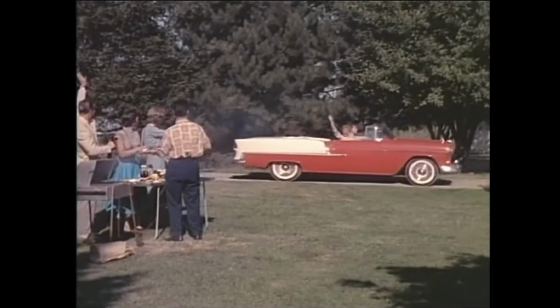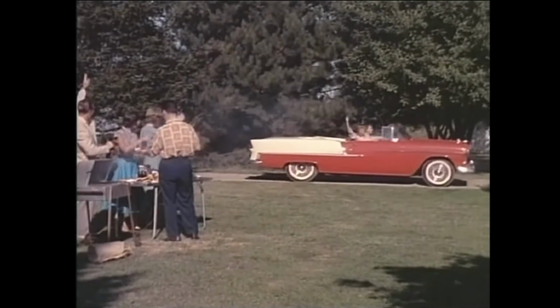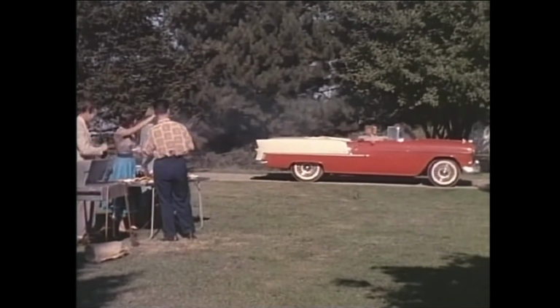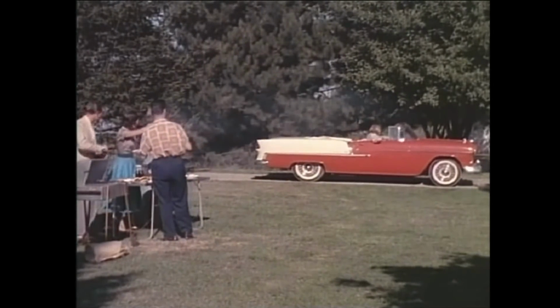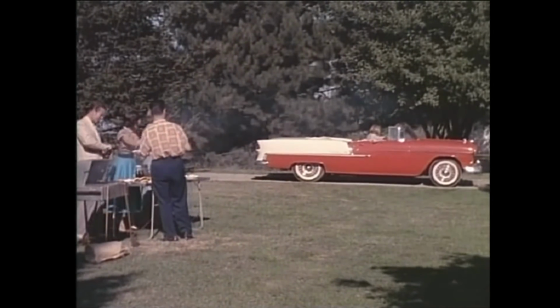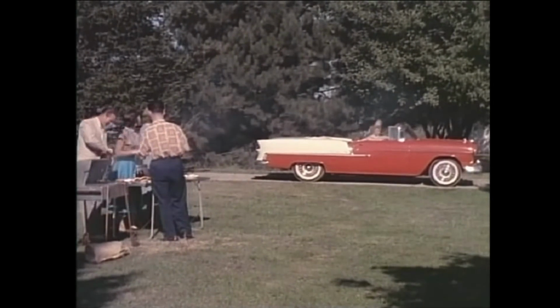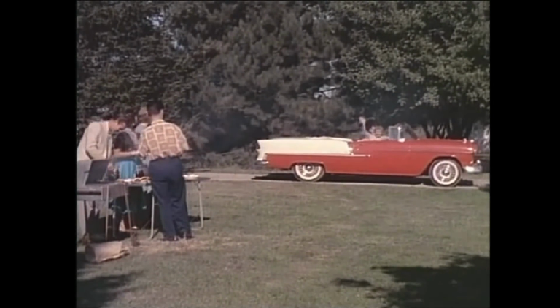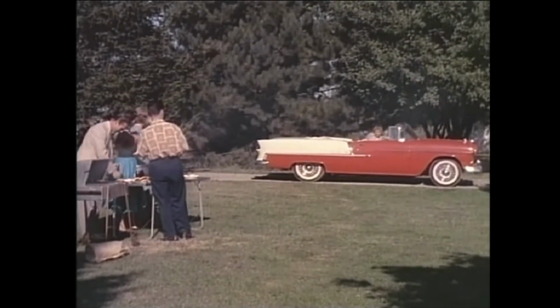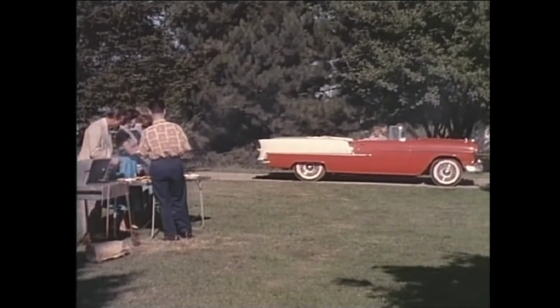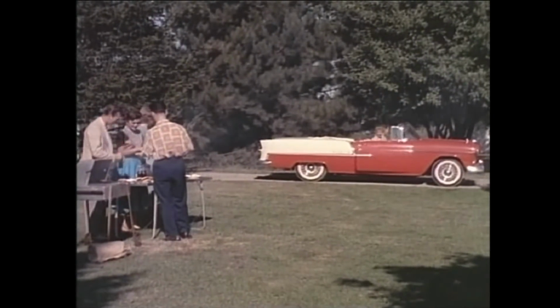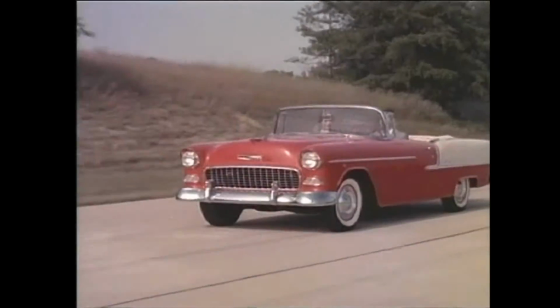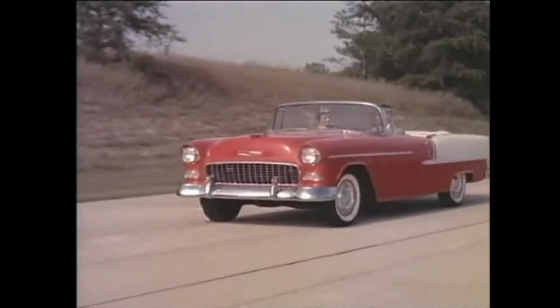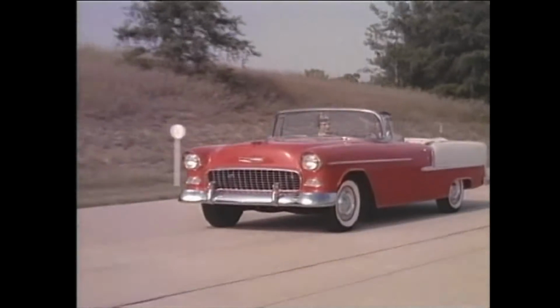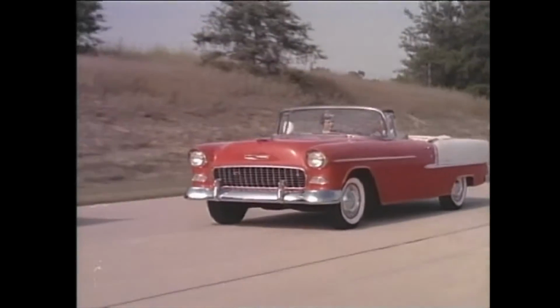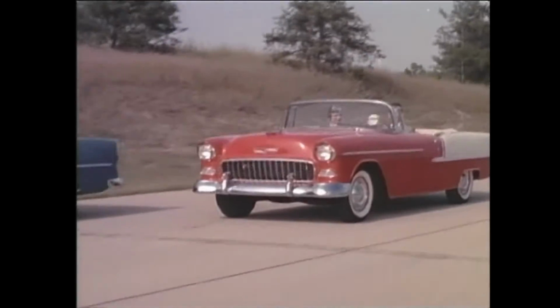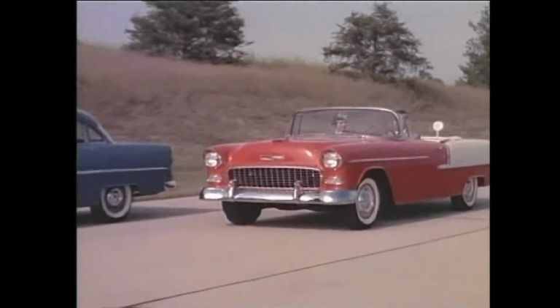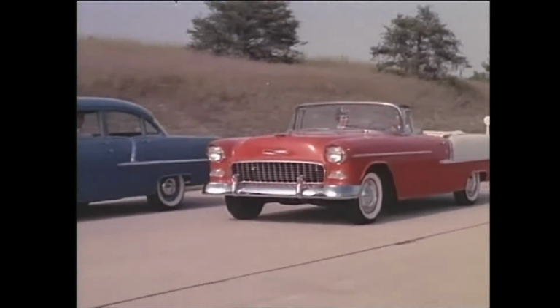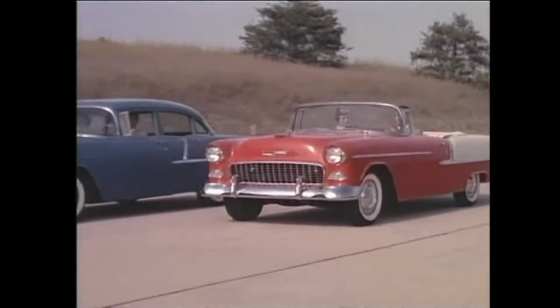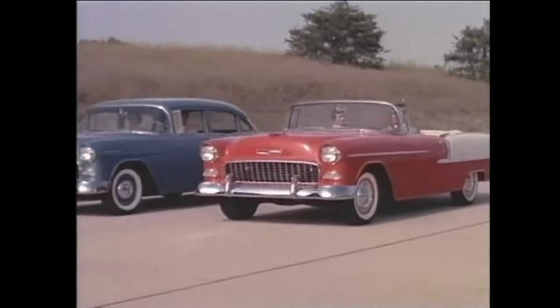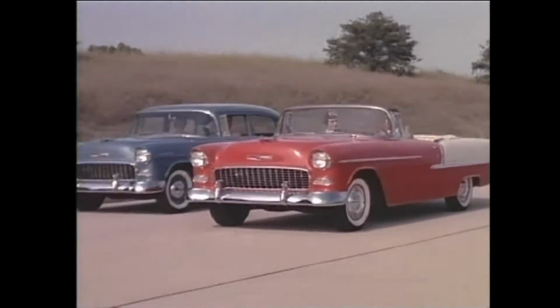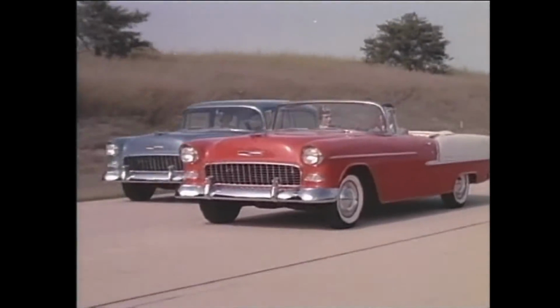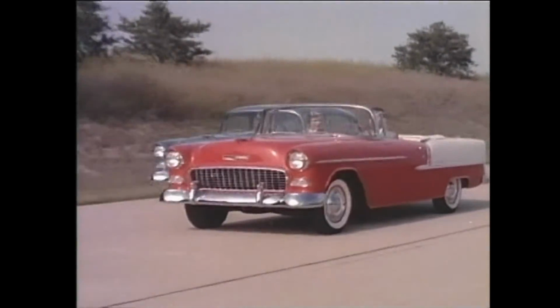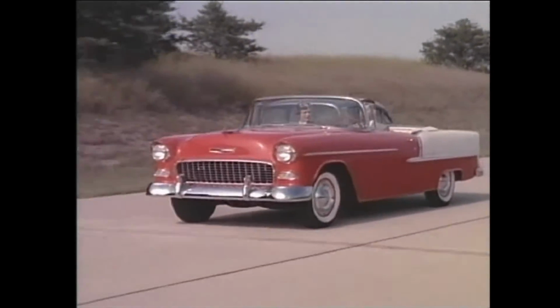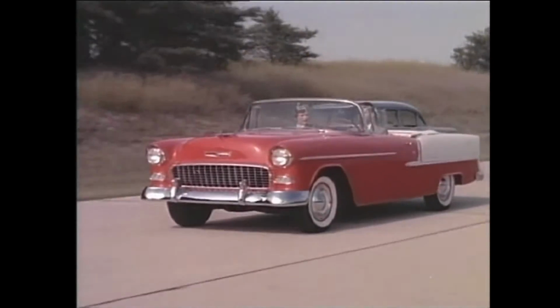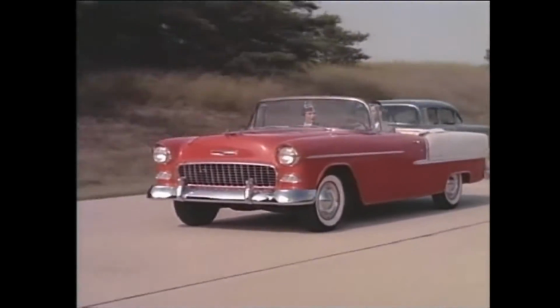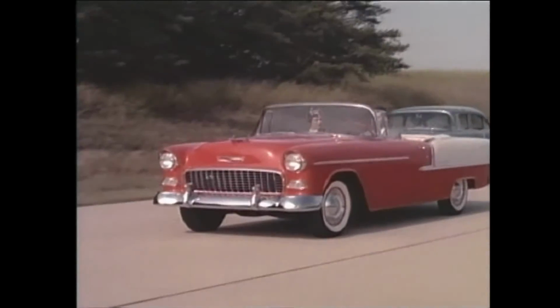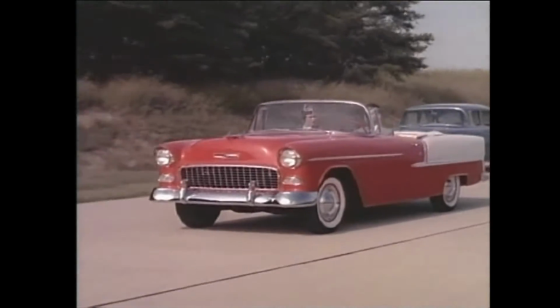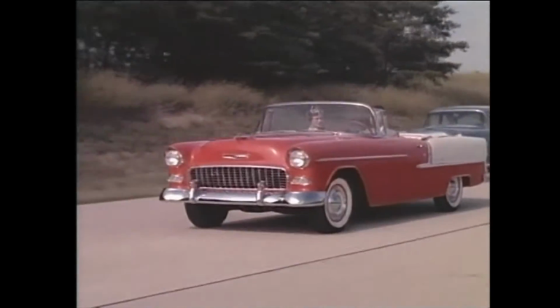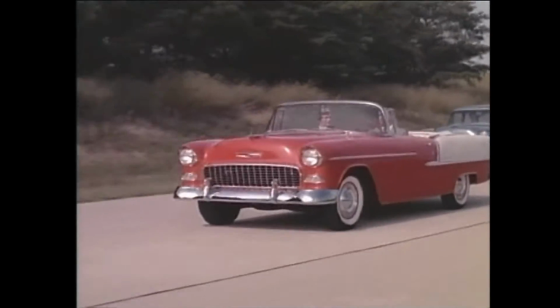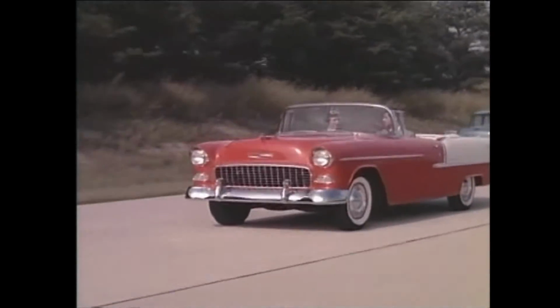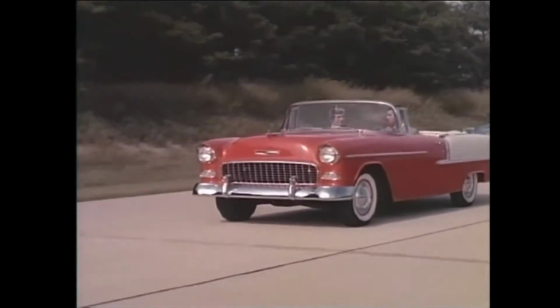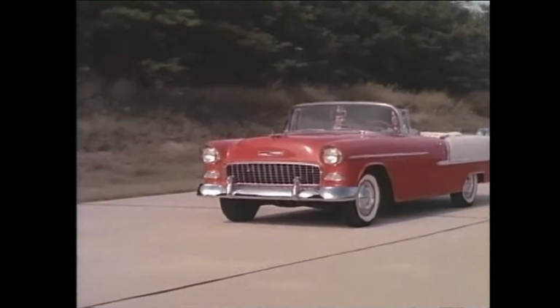What's new? Everything. The new Motoramic Chevrolet is new from the ground up. A completely new chassis brings a revolutionary new ride, almost unbelievable riding smoothness.